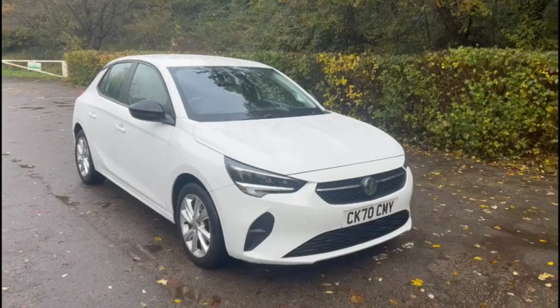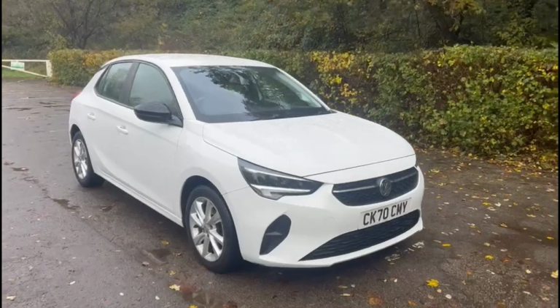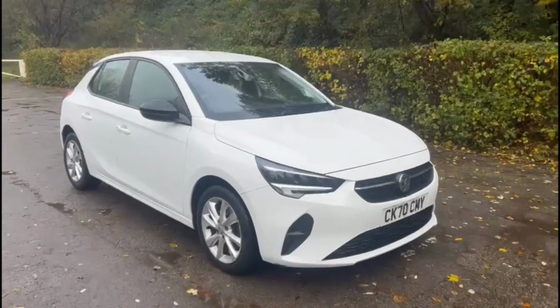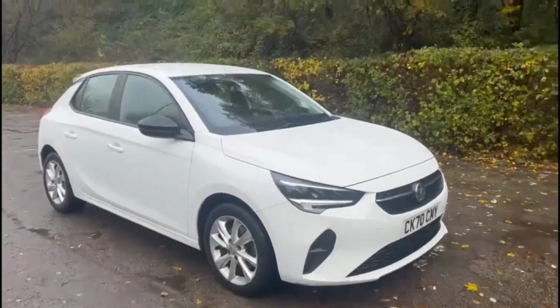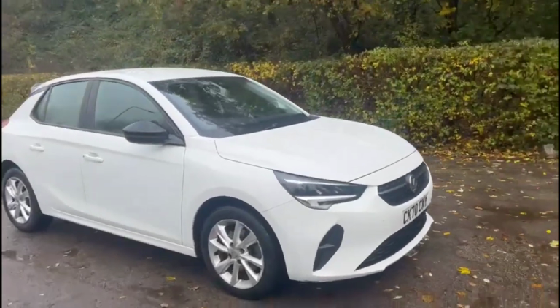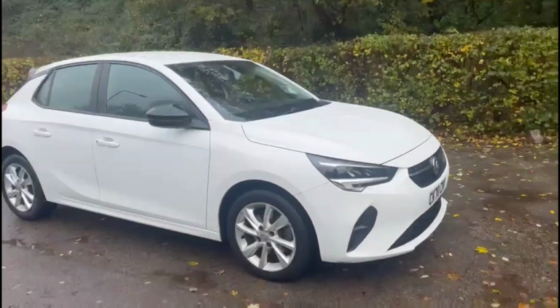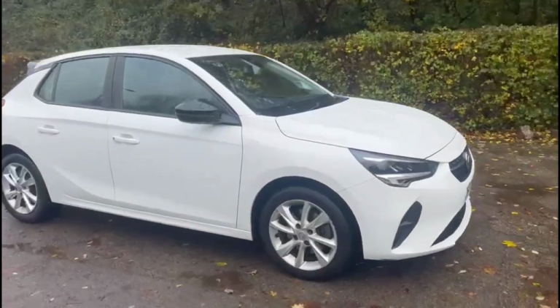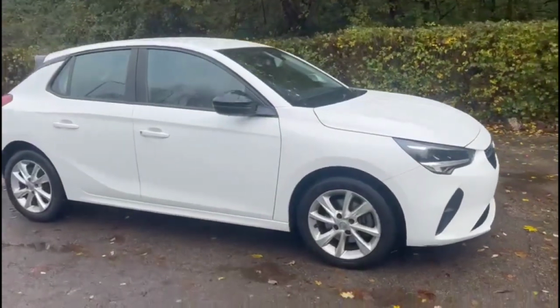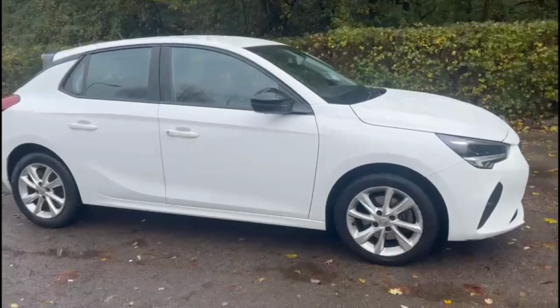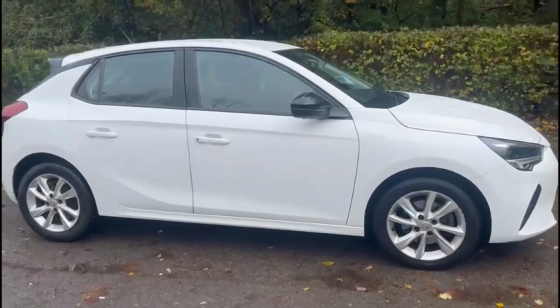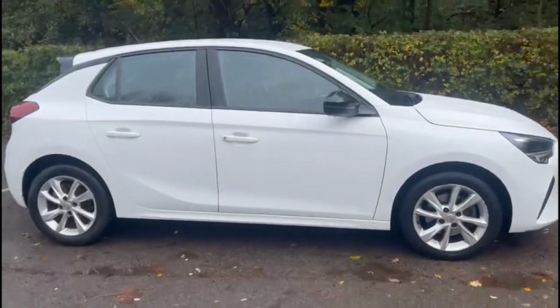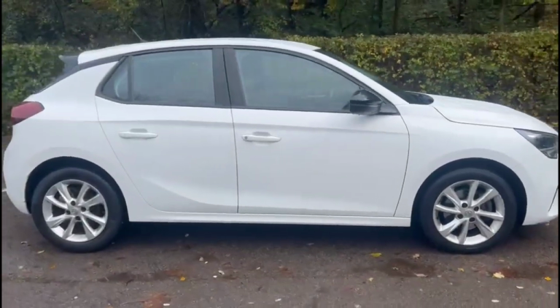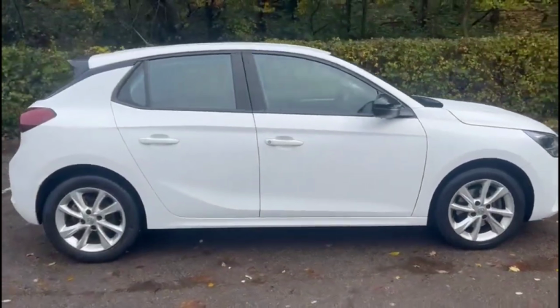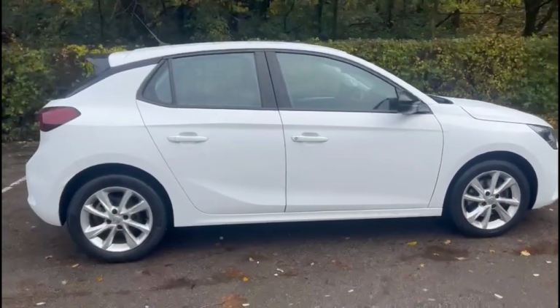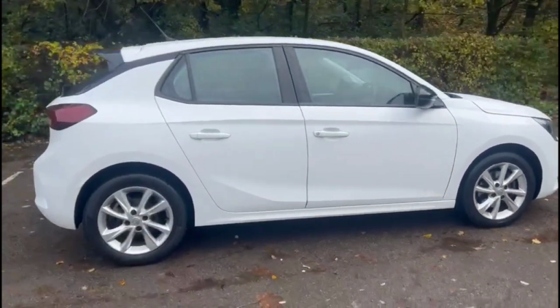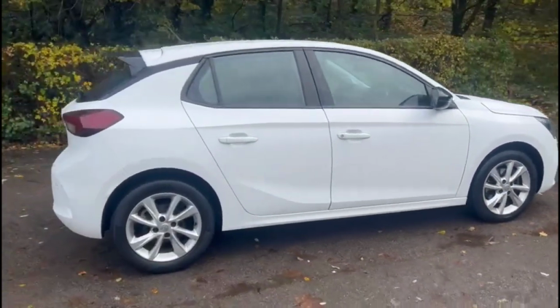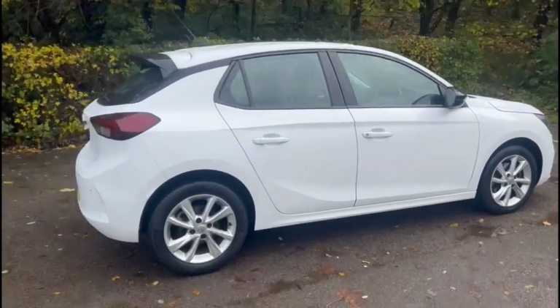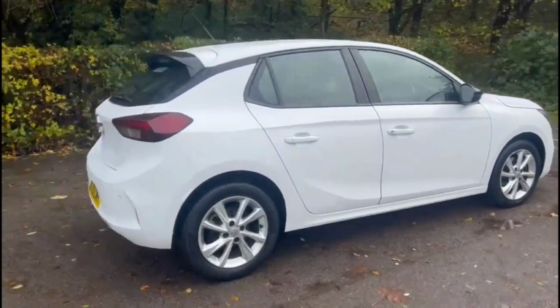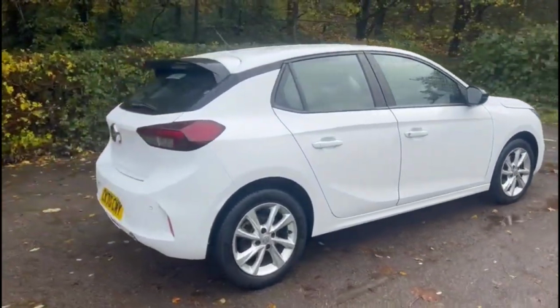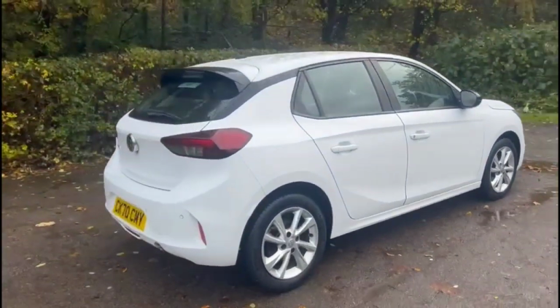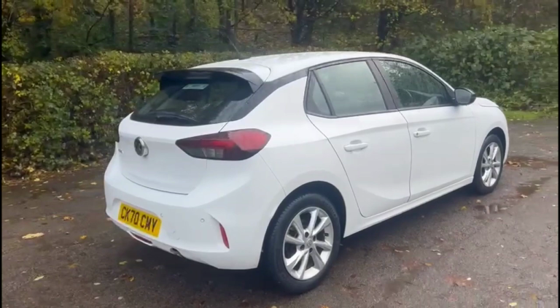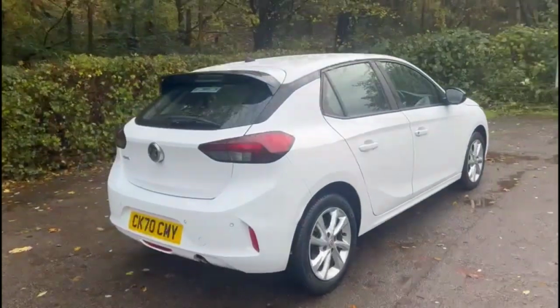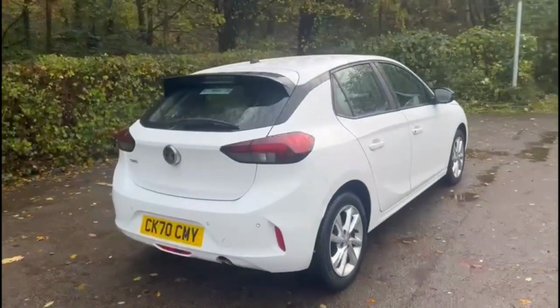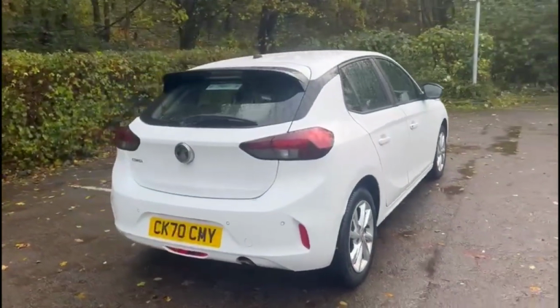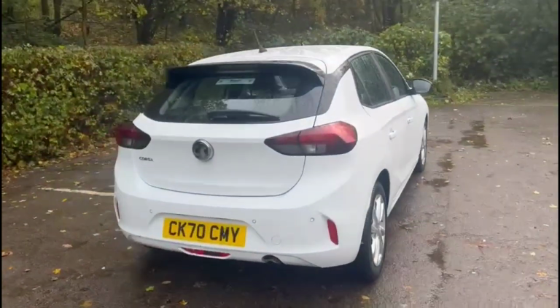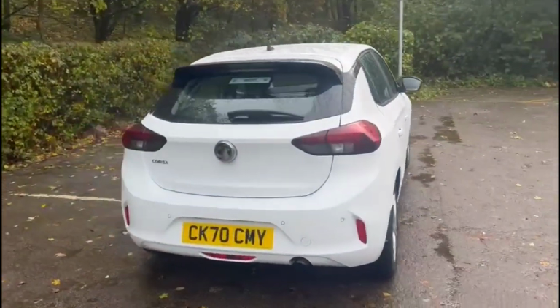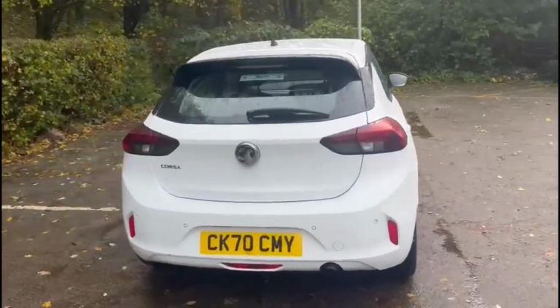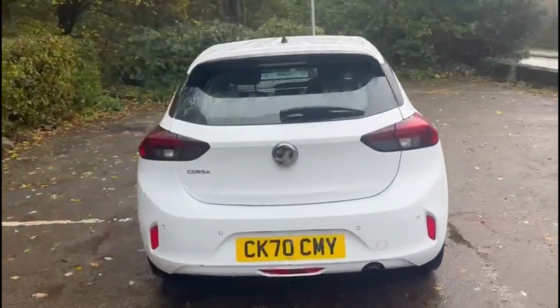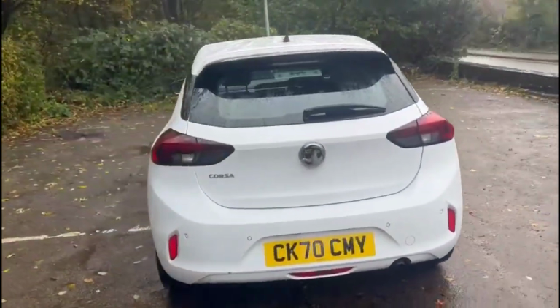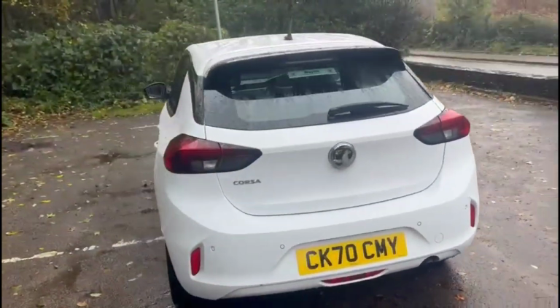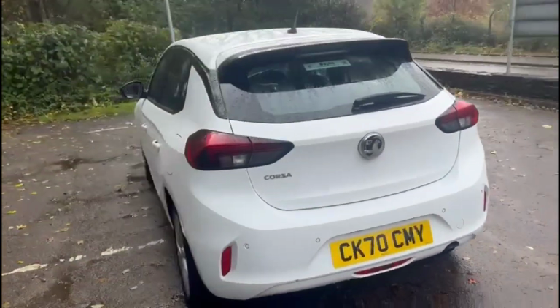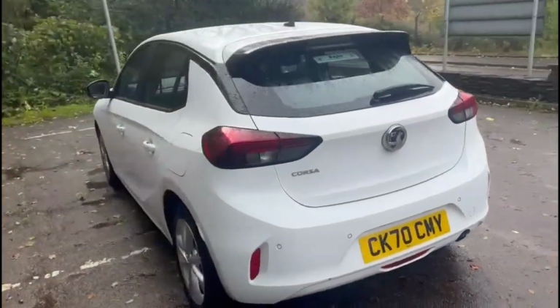Hello and welcome to Bayless Vauxhall. Today we're reviewing a Vauxhall Corsa 1.2 Turbo SE Premium Auto. This model has covered 28,820 miles and is finished in white. It also comes with a Bayless warranty with the option to extend it to 36 months.